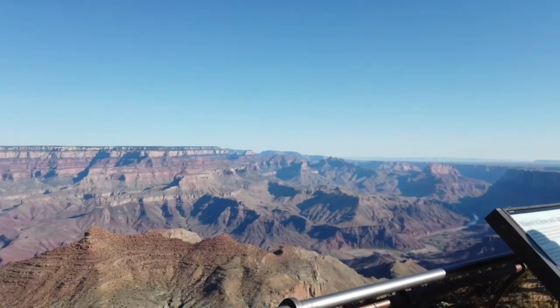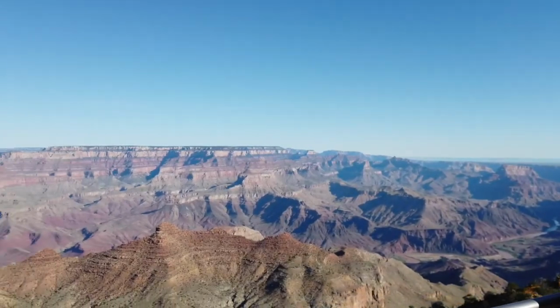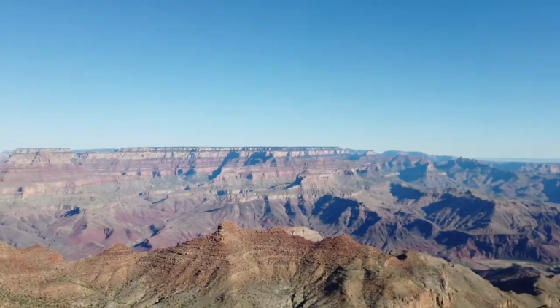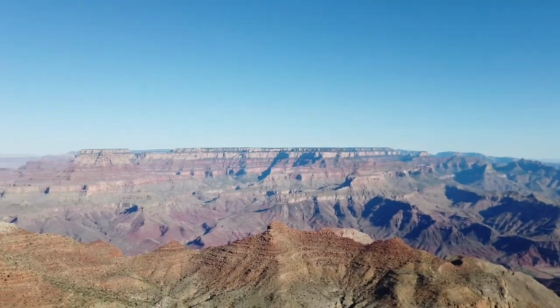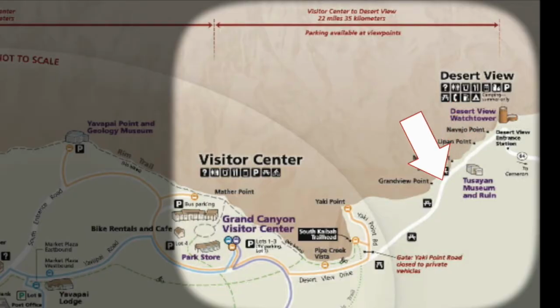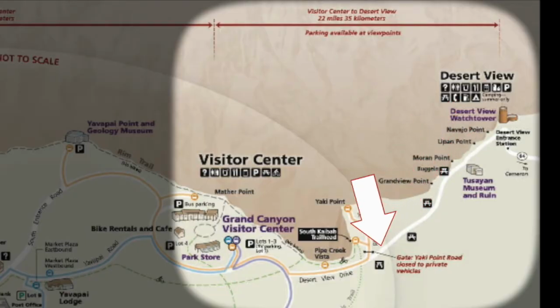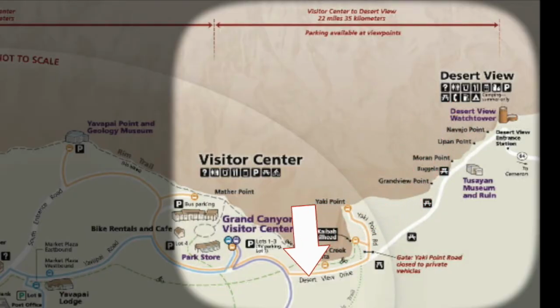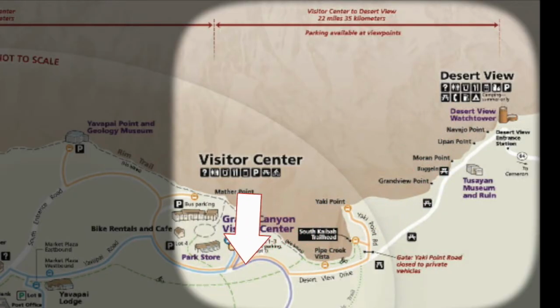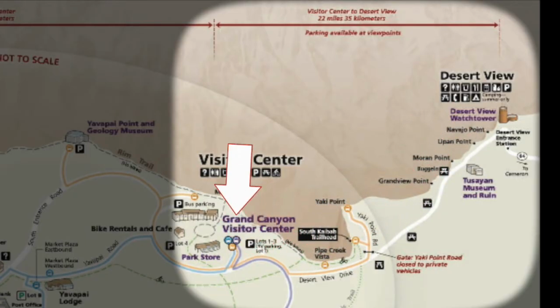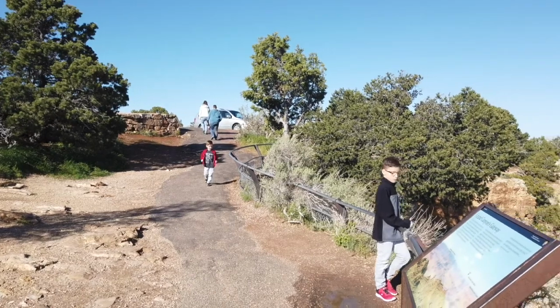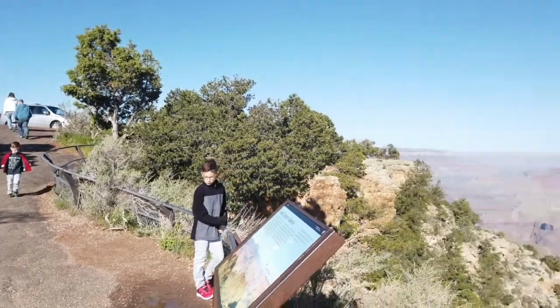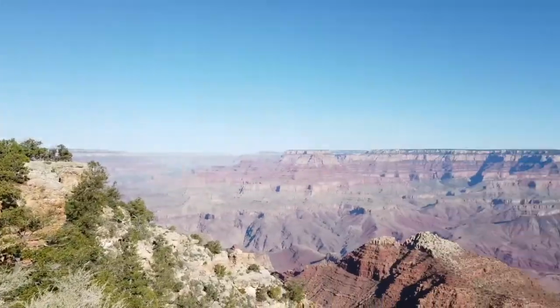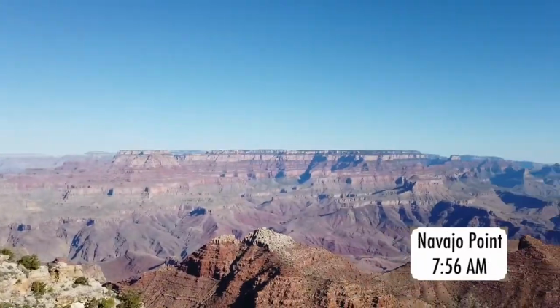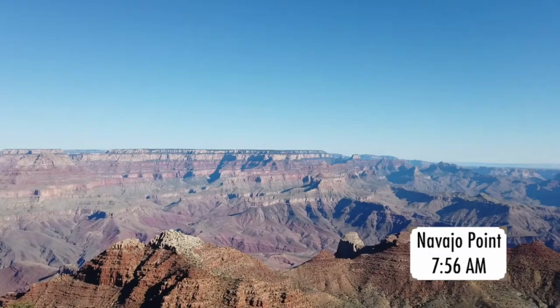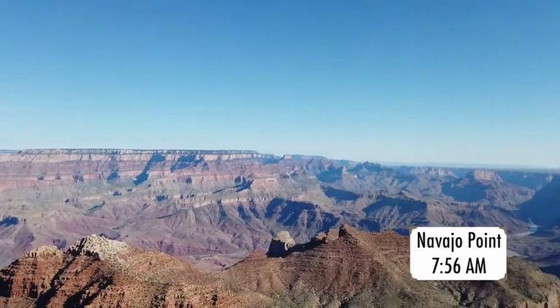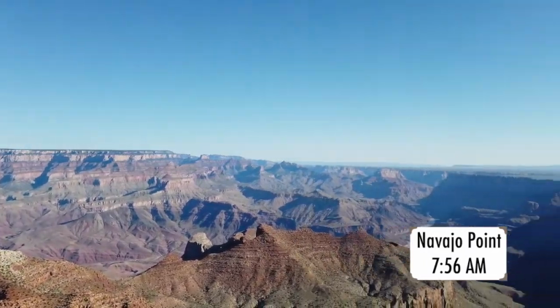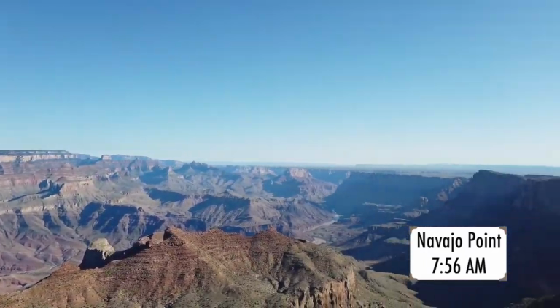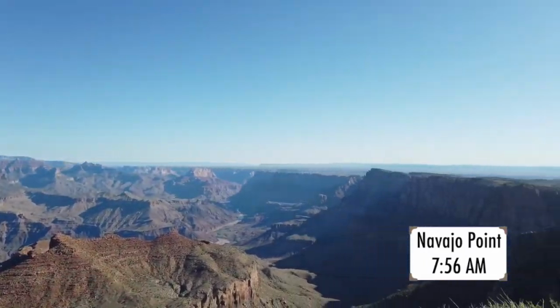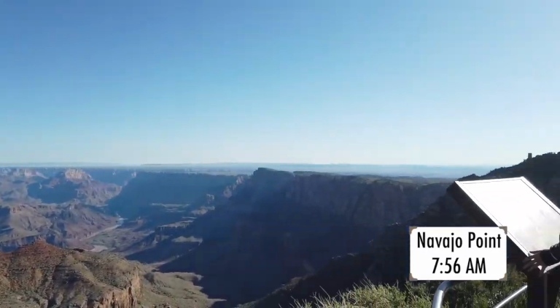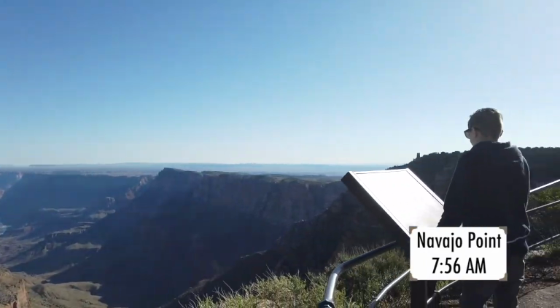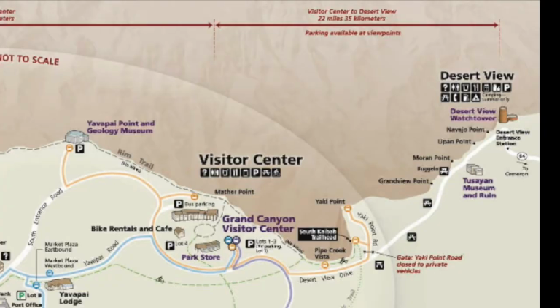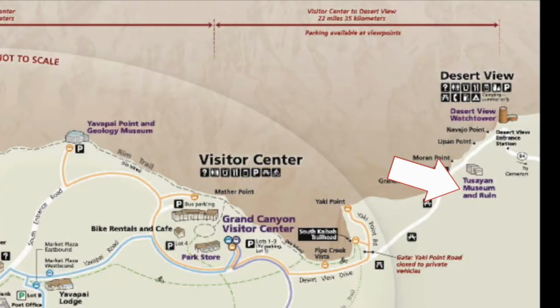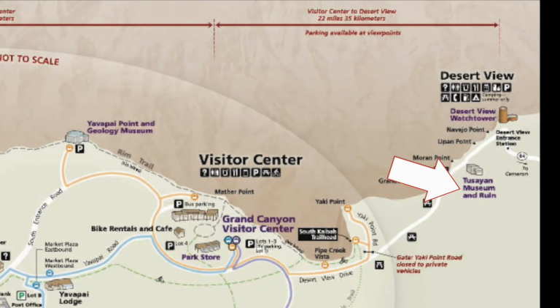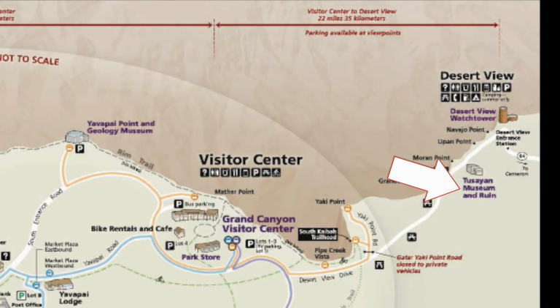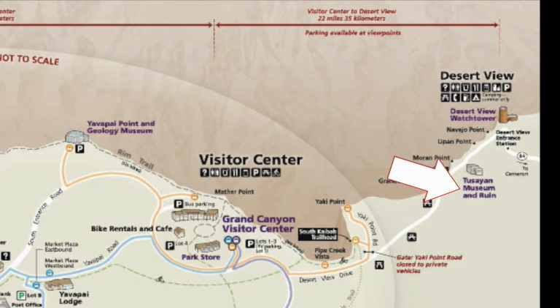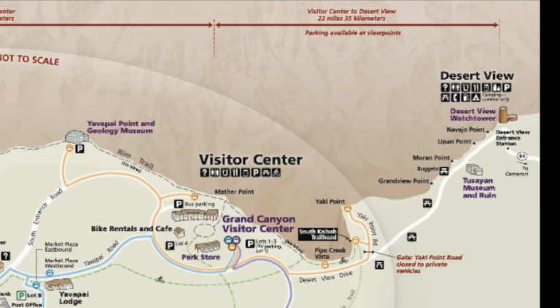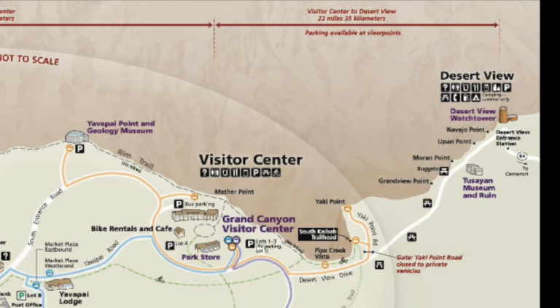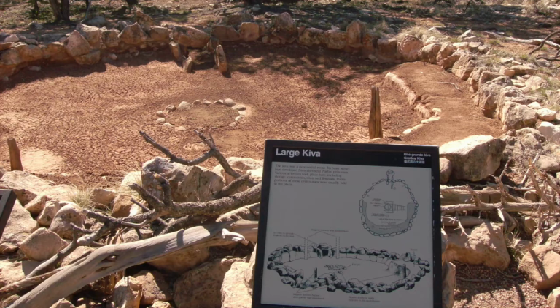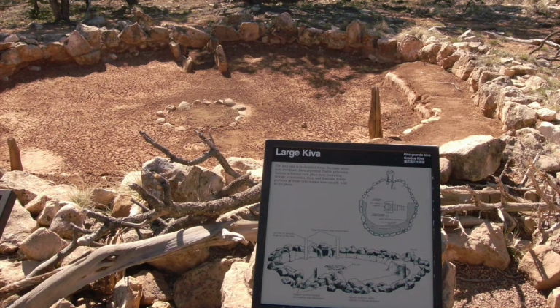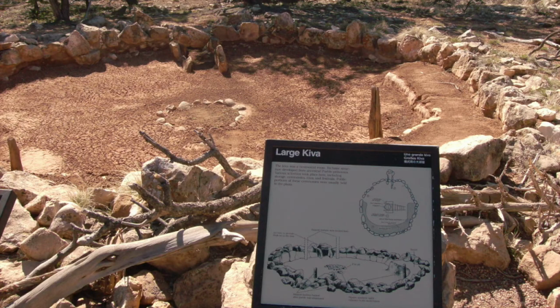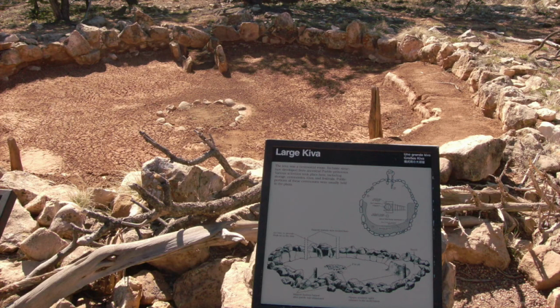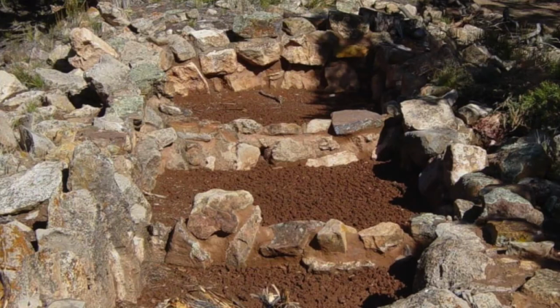The Desert View Watchtower is 22 miles from the main visitor center. We made two stops on the way: Navajo Point, which is a very short distance from the Desert View Watchtower, and then the Toussaint Museum. We were too early to see the museum, but we did walk around the ruins.